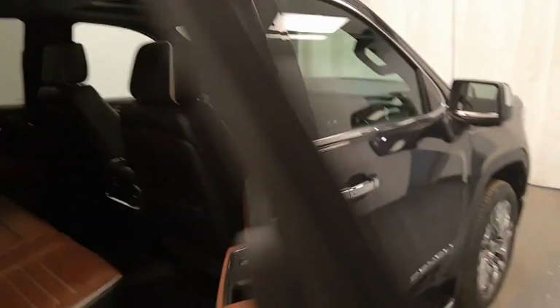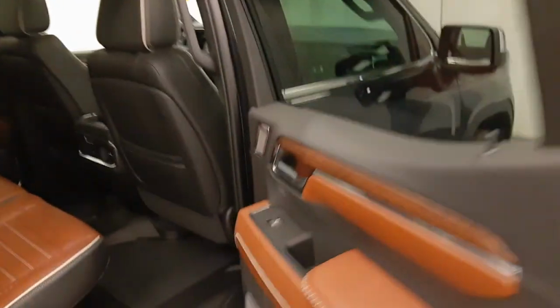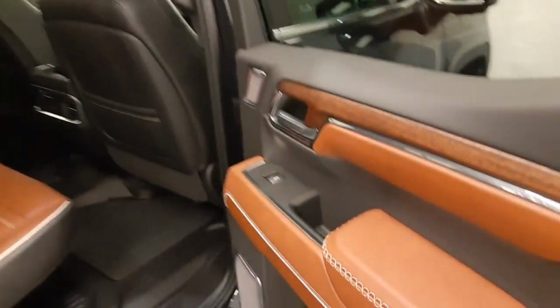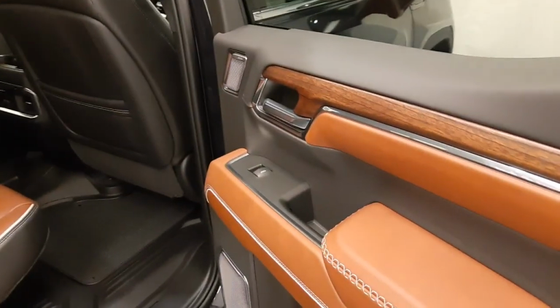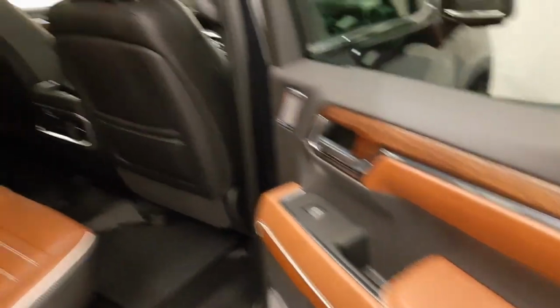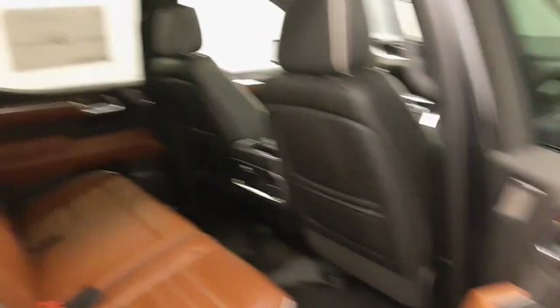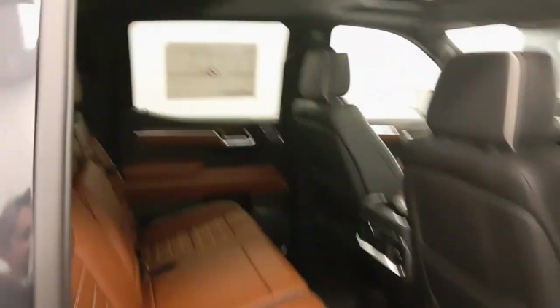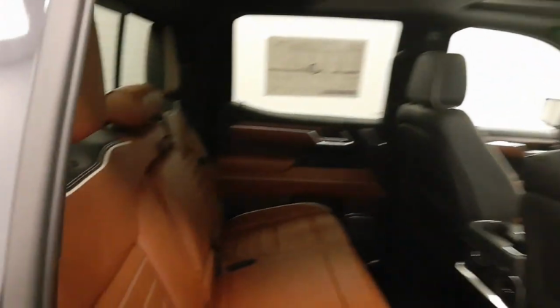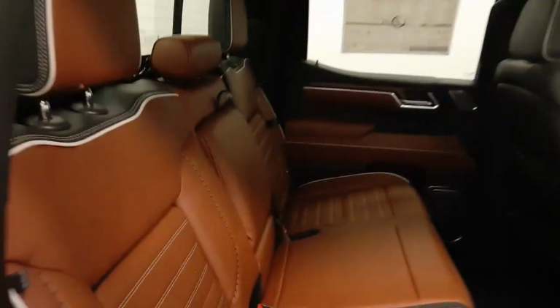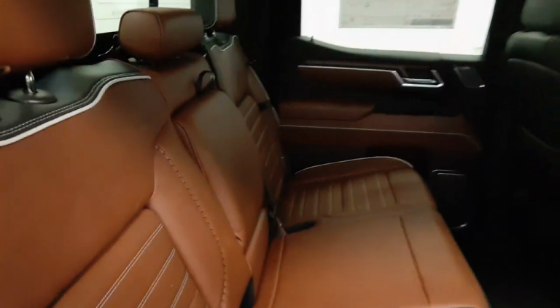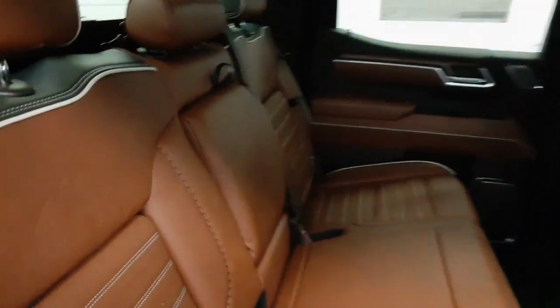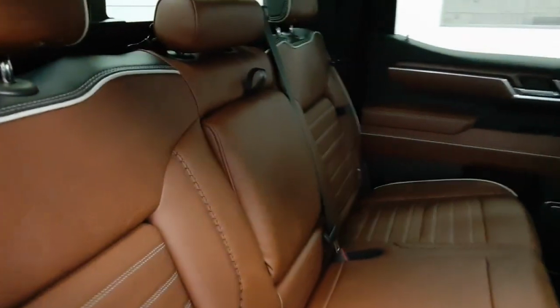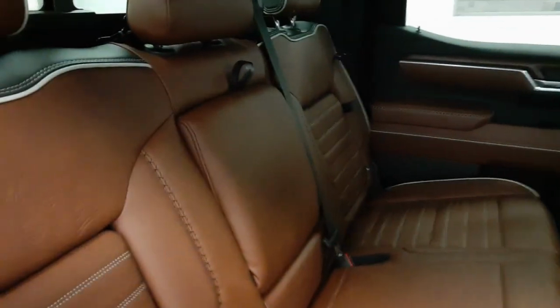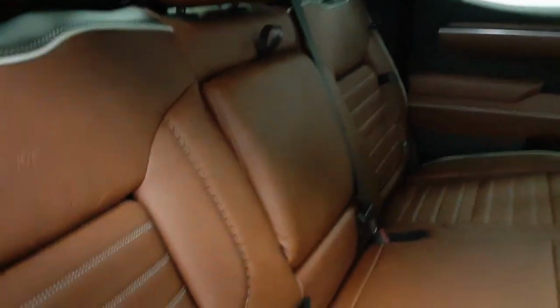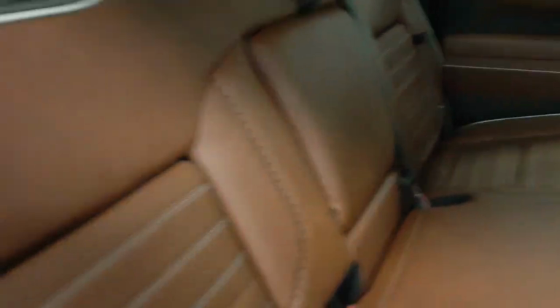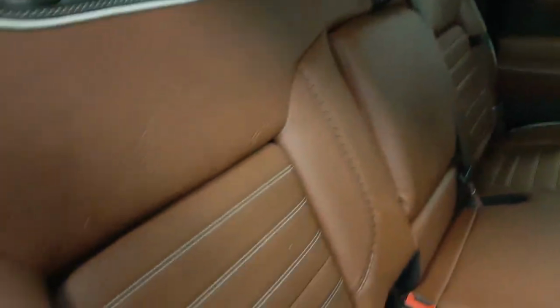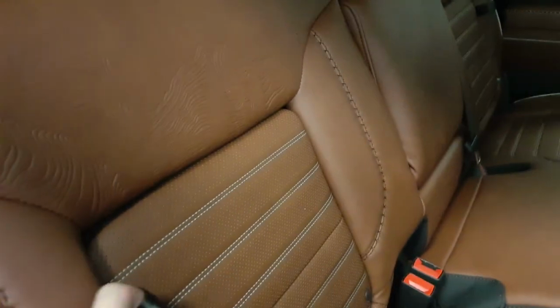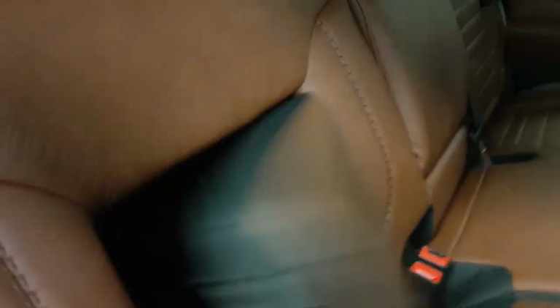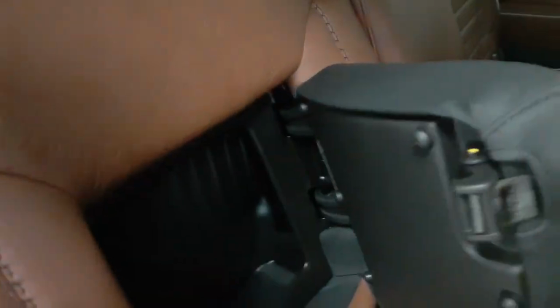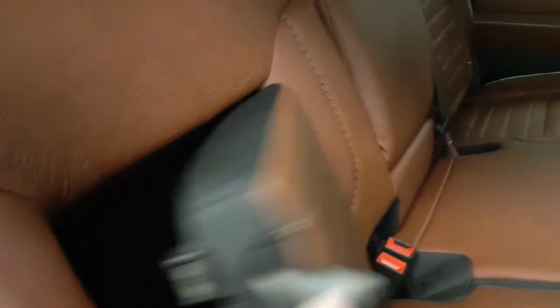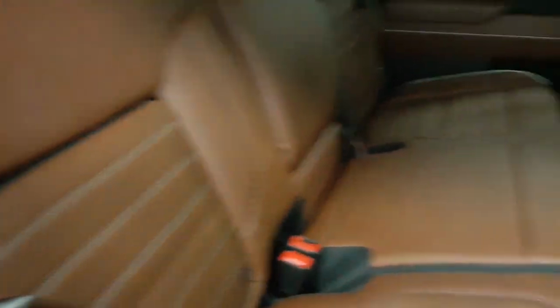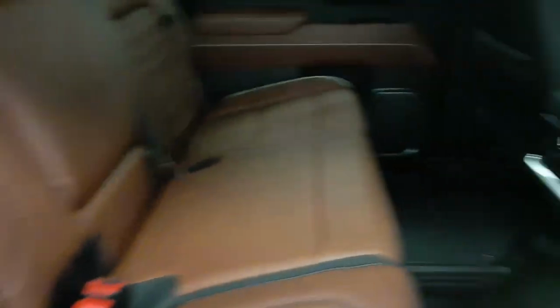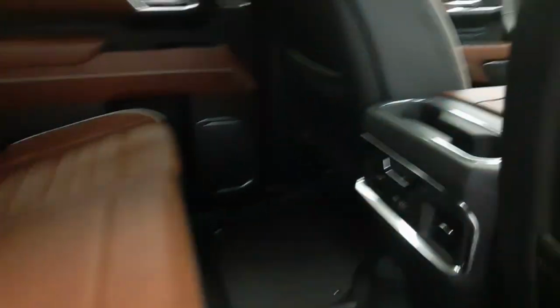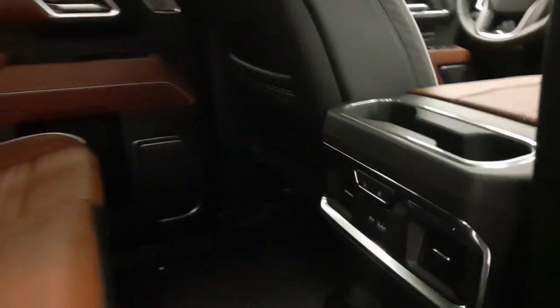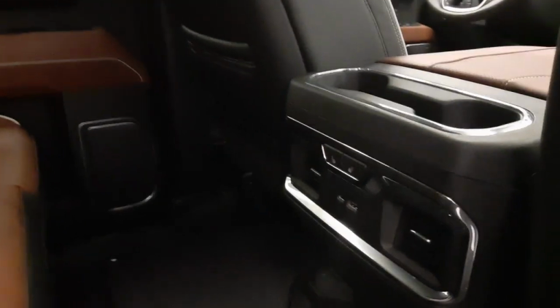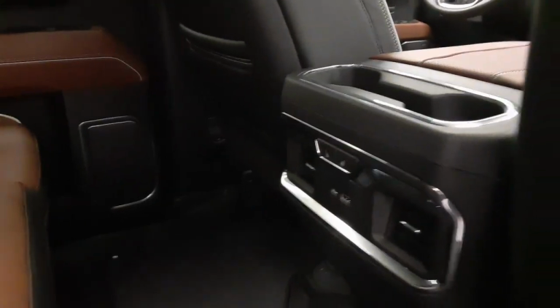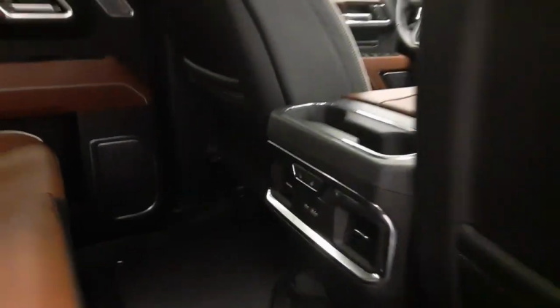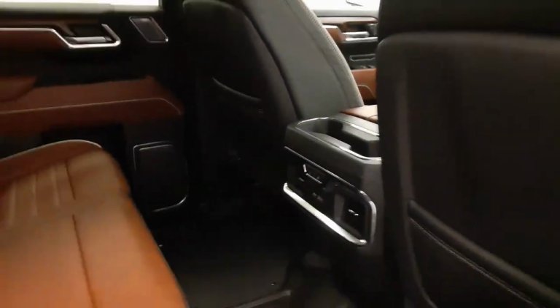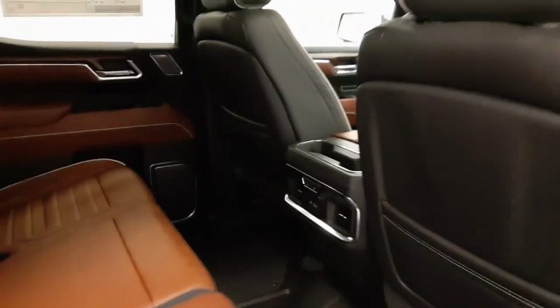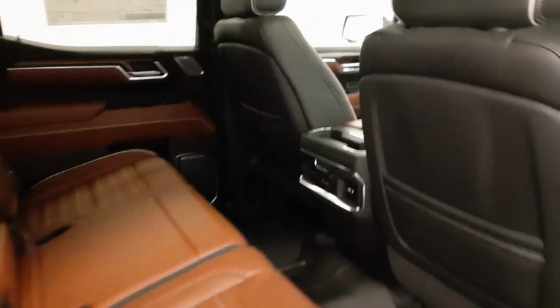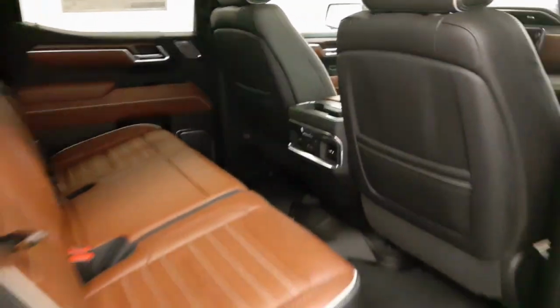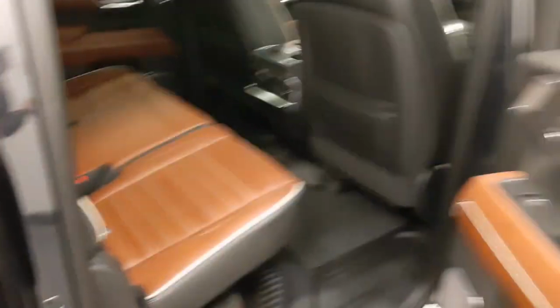Rear options include power windows, 60-40 split bench seats with centre armrest and cup holders, rear seat storage, rear heated seats and USB support. Fold the seats up for more storage space.